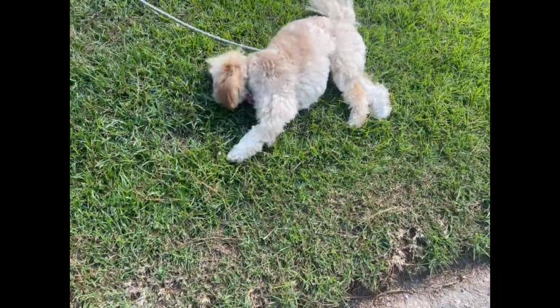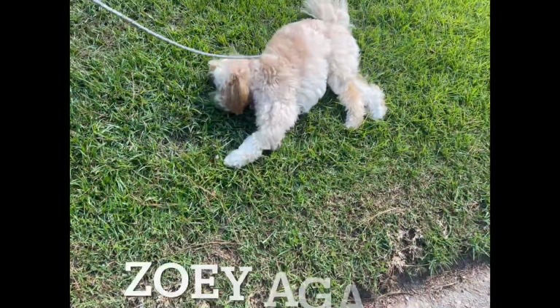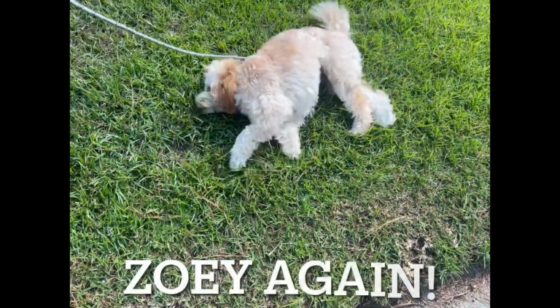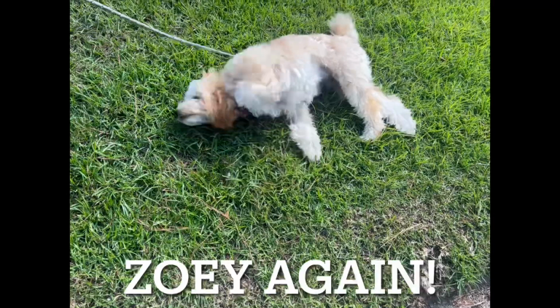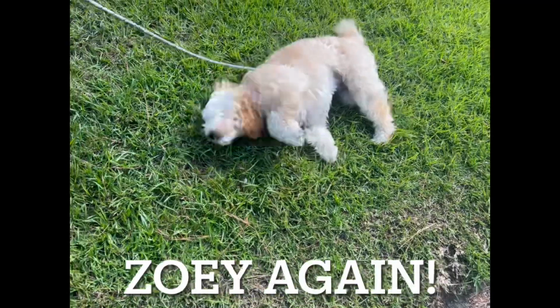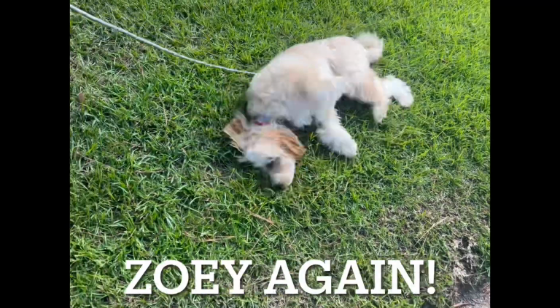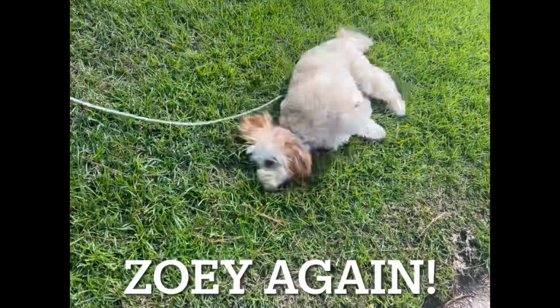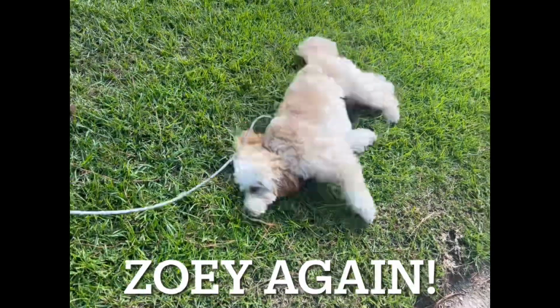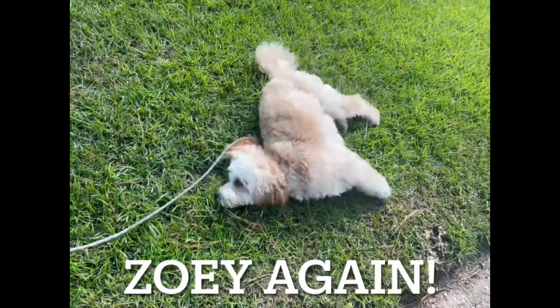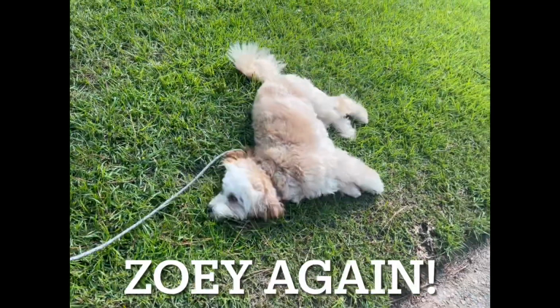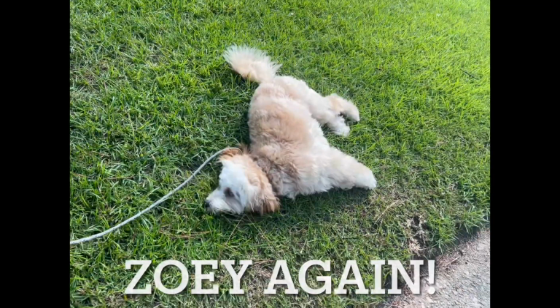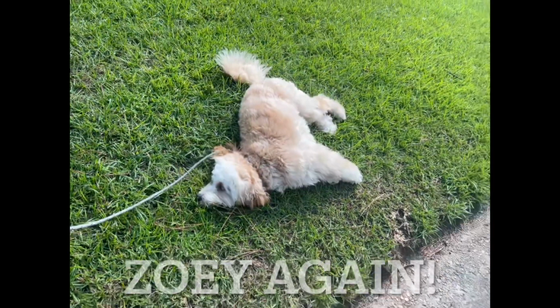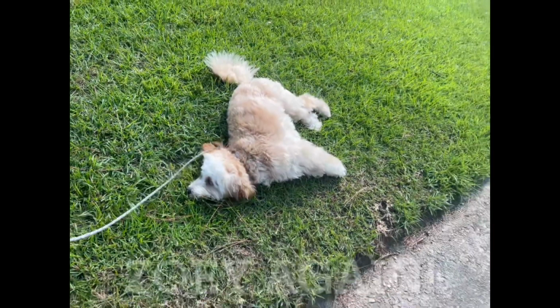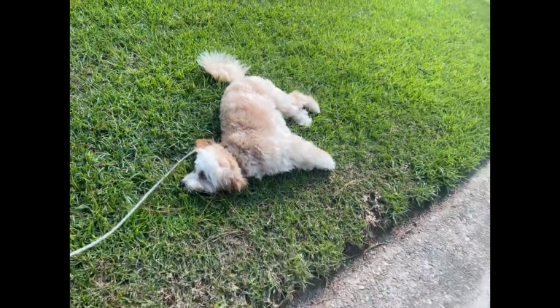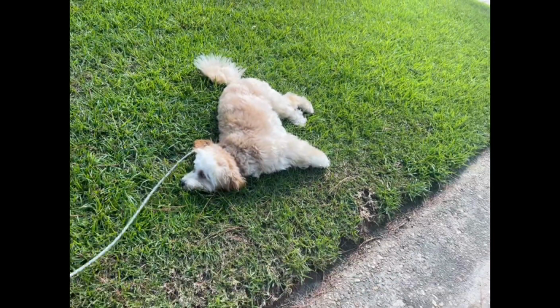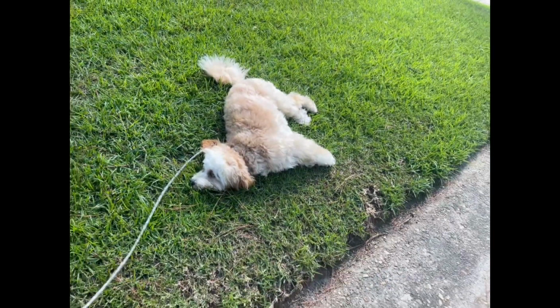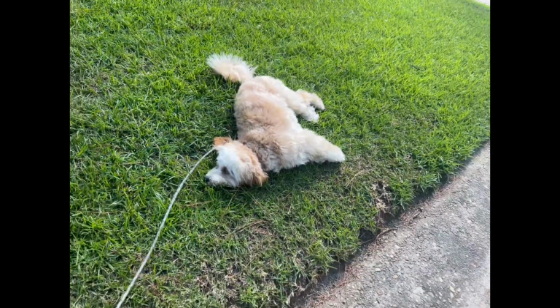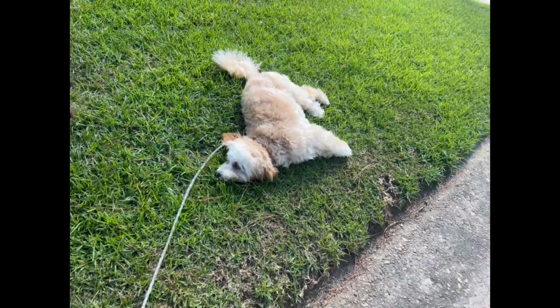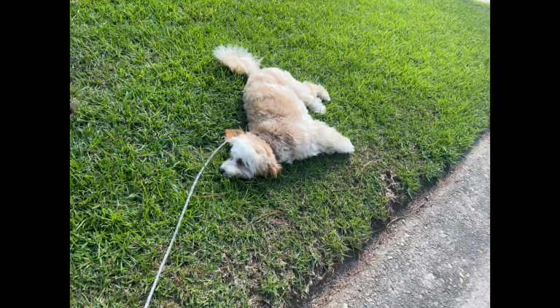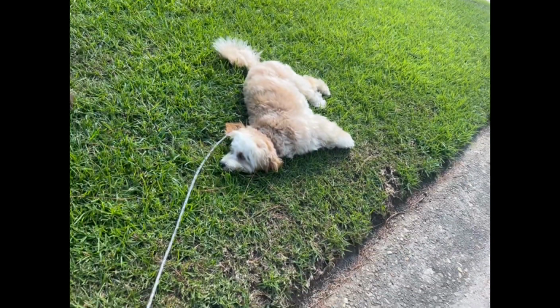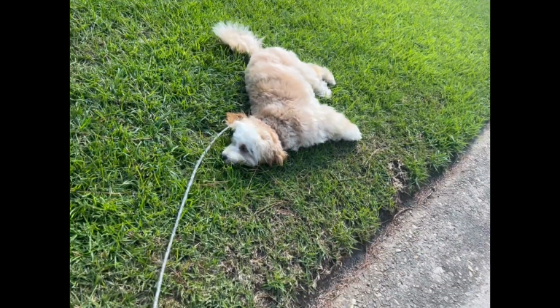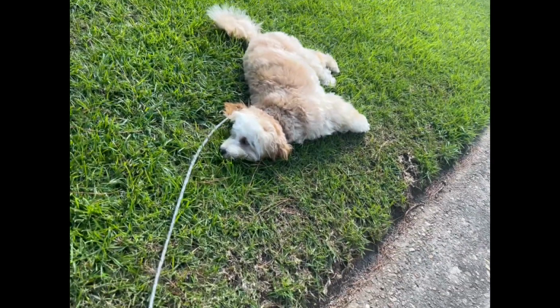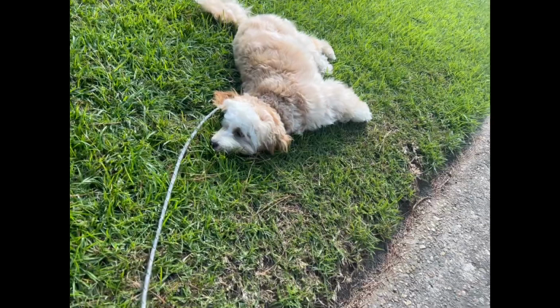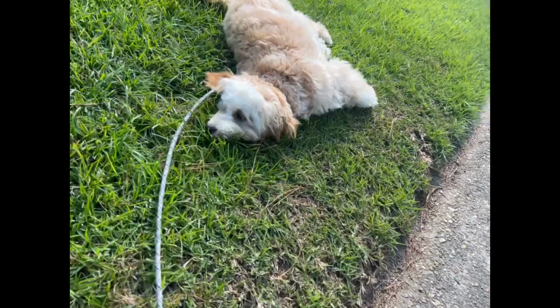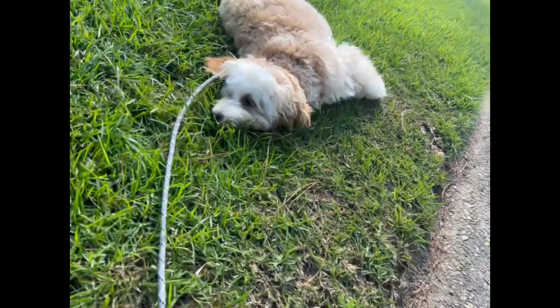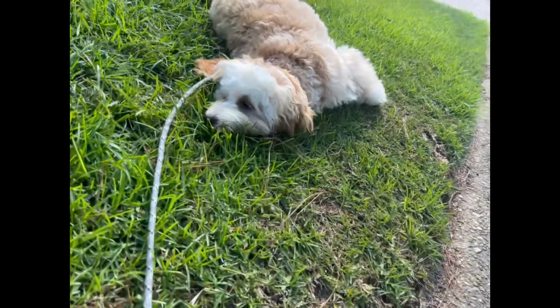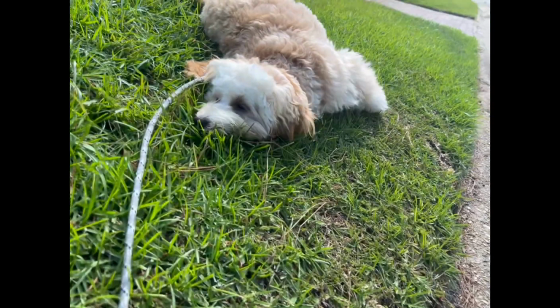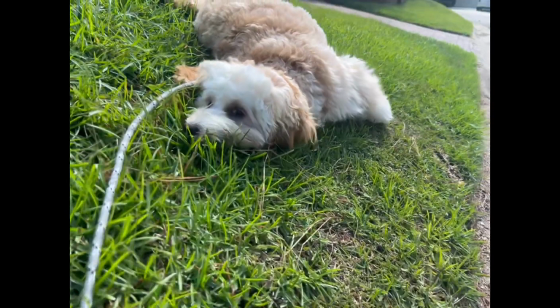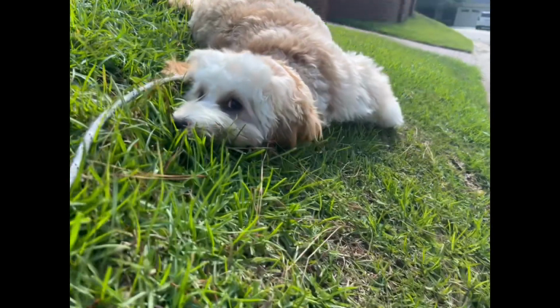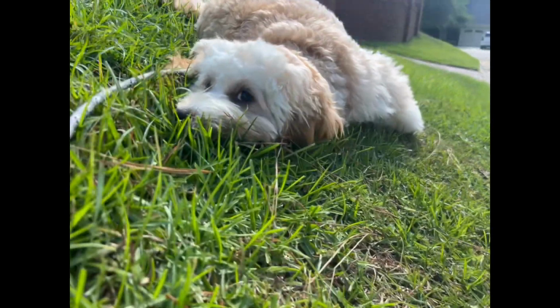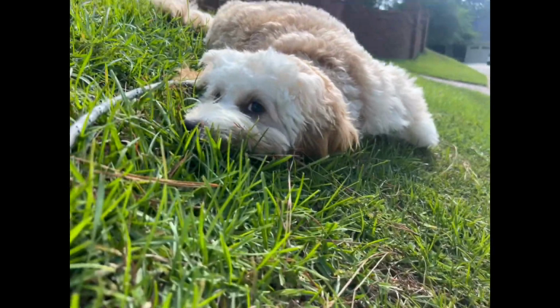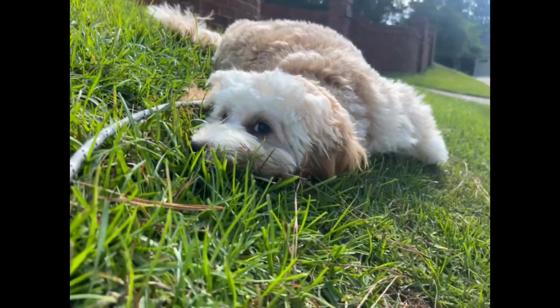Number four, keep it short and sweet. Limit your walks to shorter durations and take frequent breaks in the shade. Your dog will appreciate the rest and you'll both stay cooler.